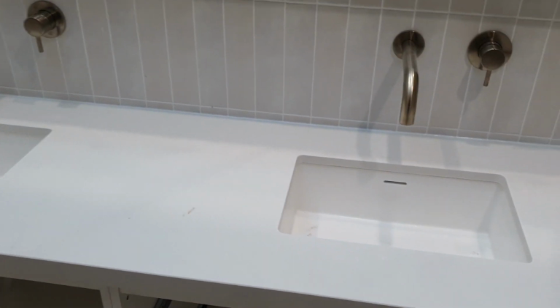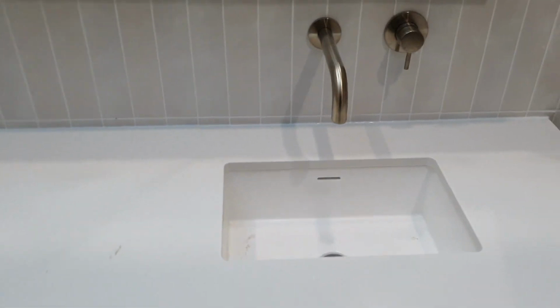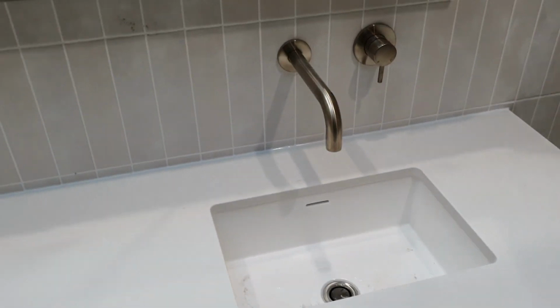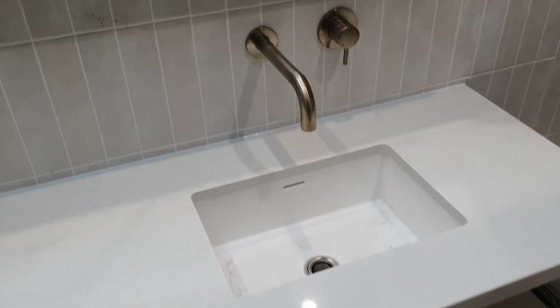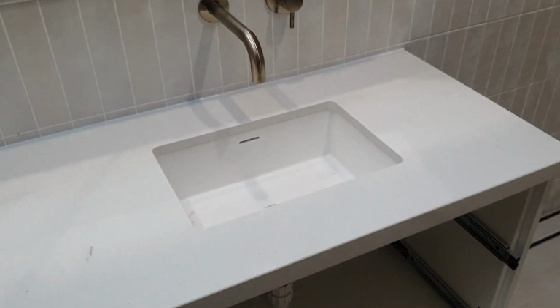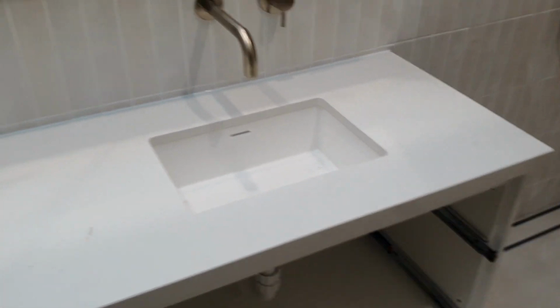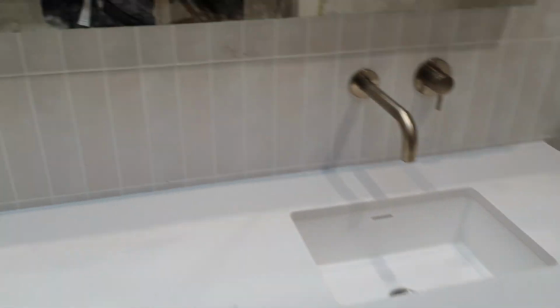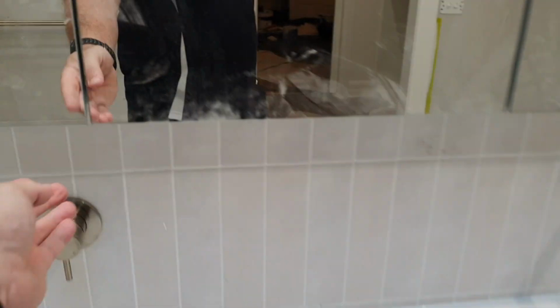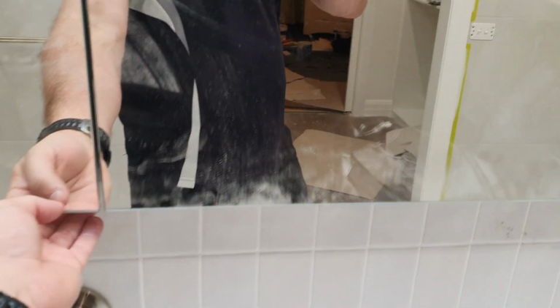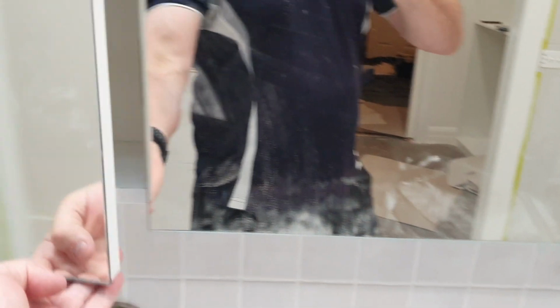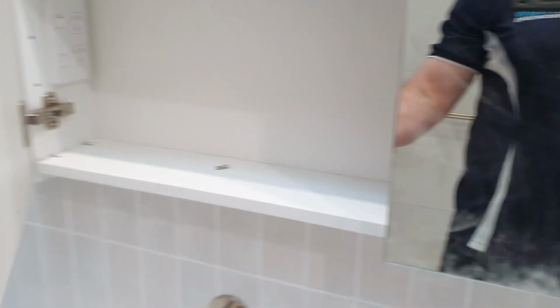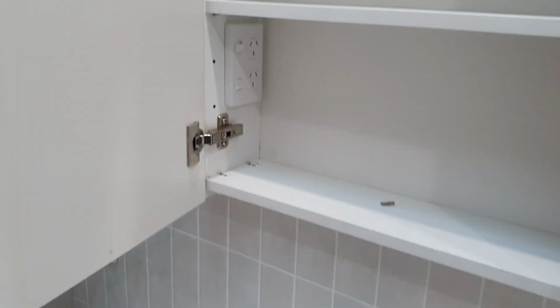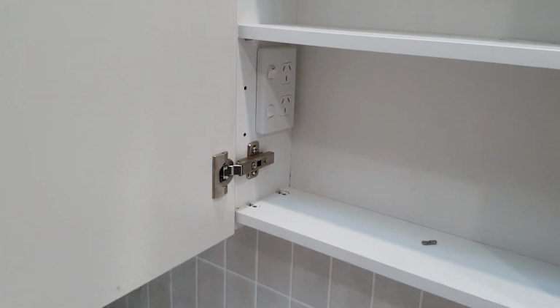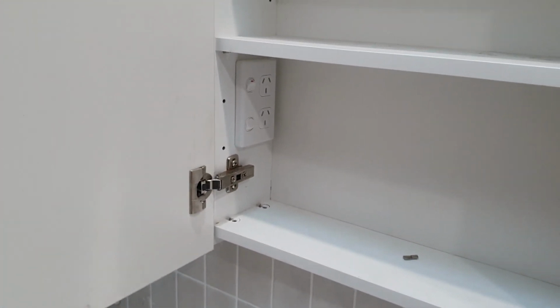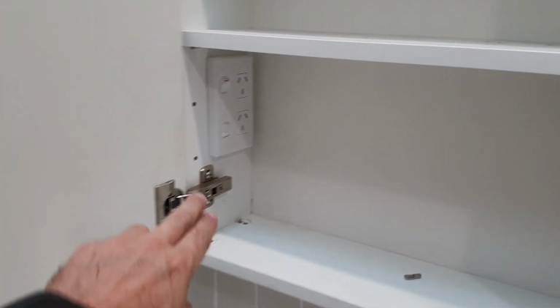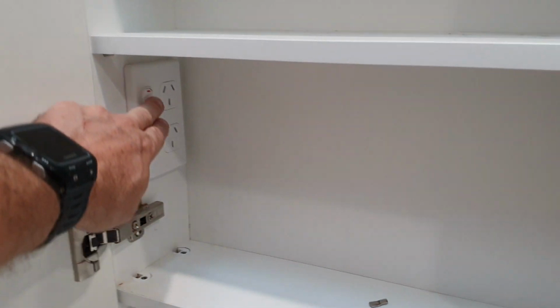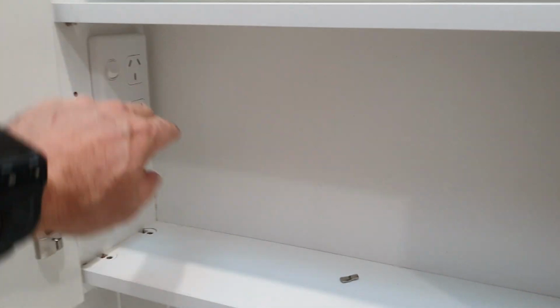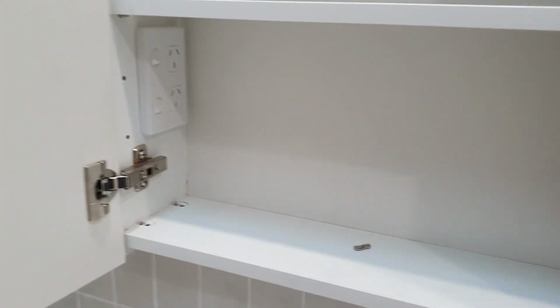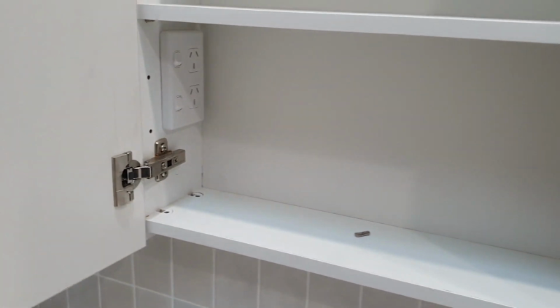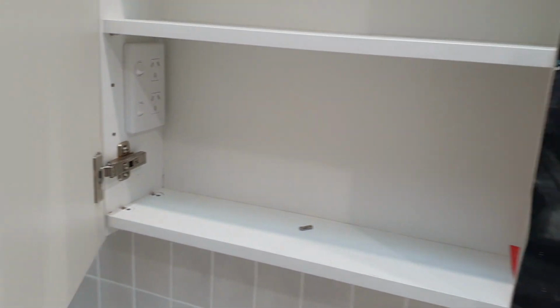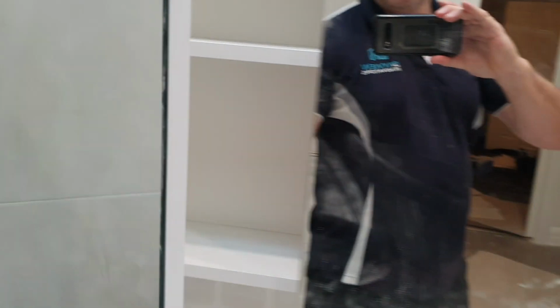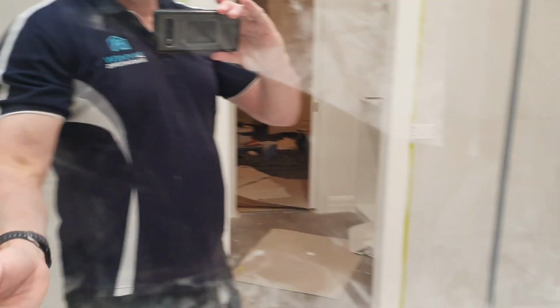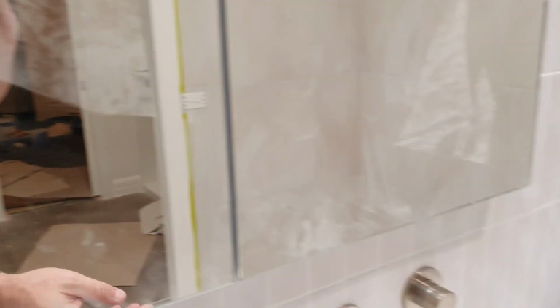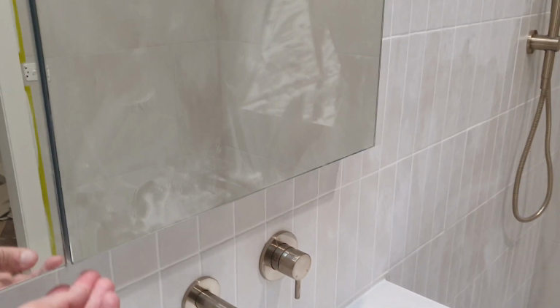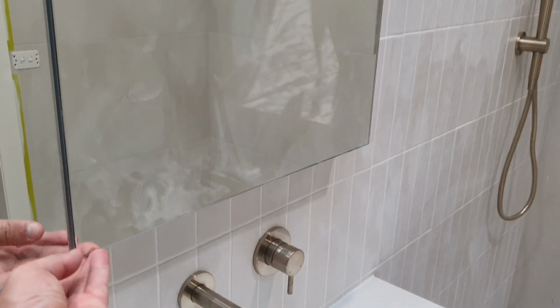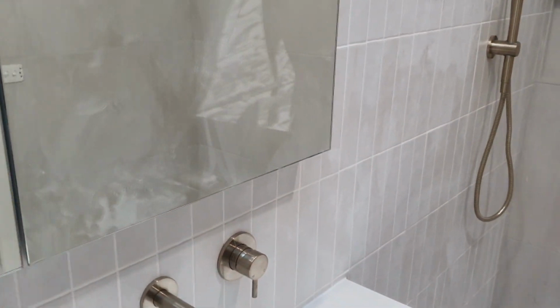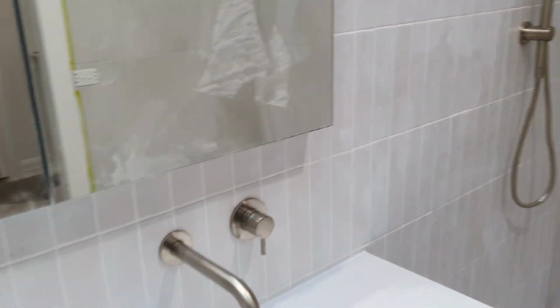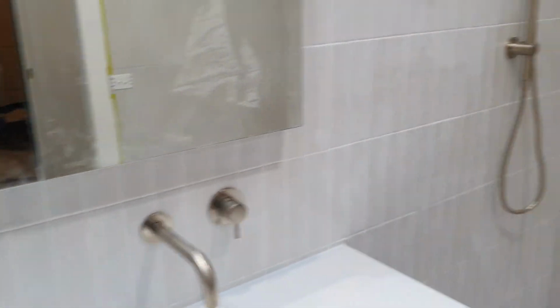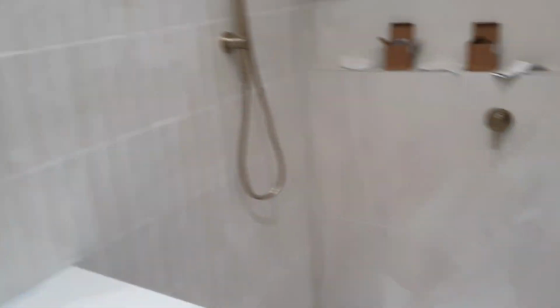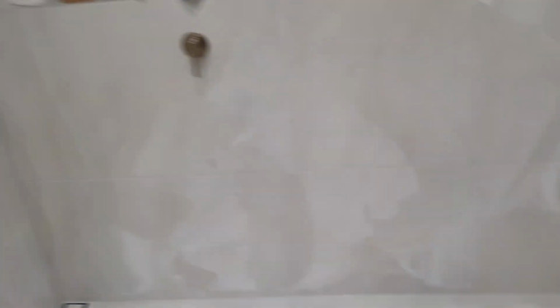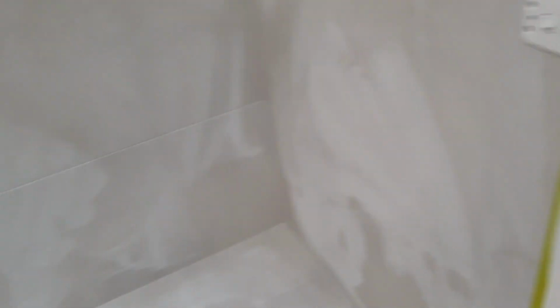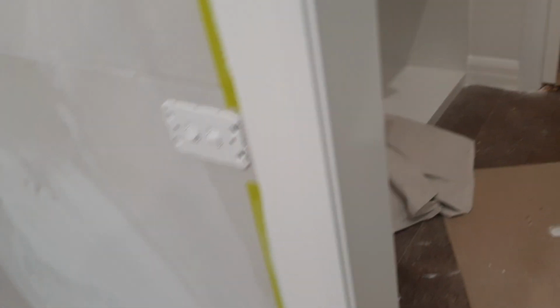Really nice undermount basins. With the mirror cabinets, all the power points inside have now been installed. So that's all good — everything is good in here.